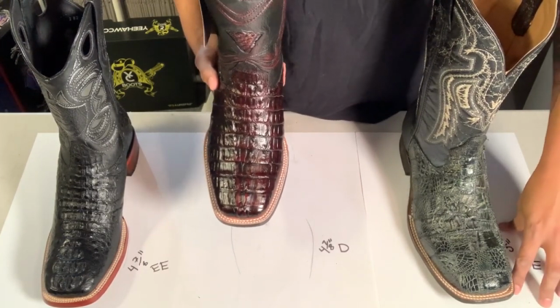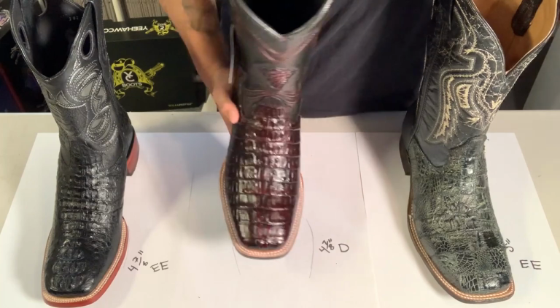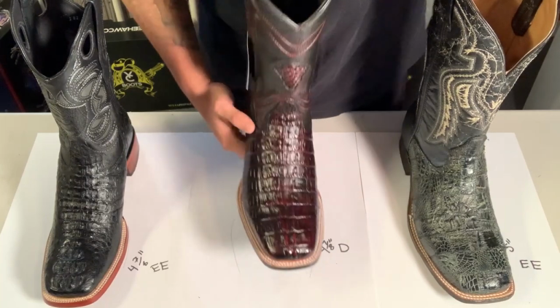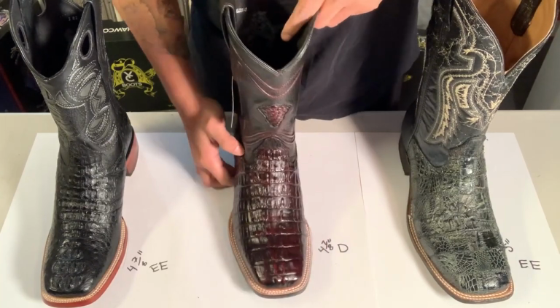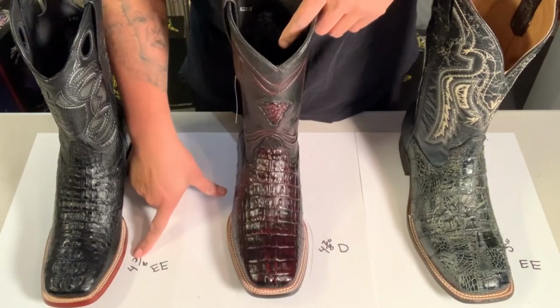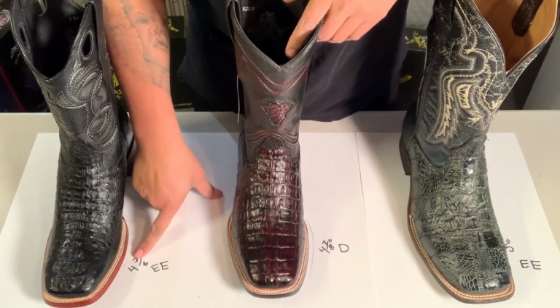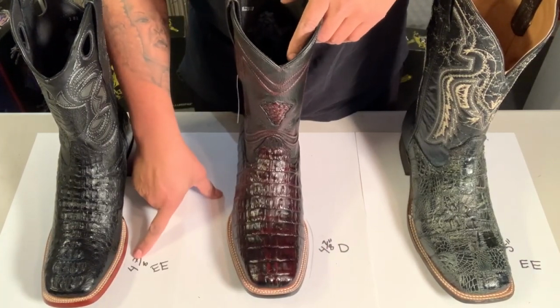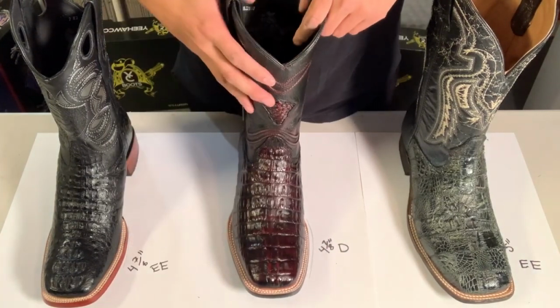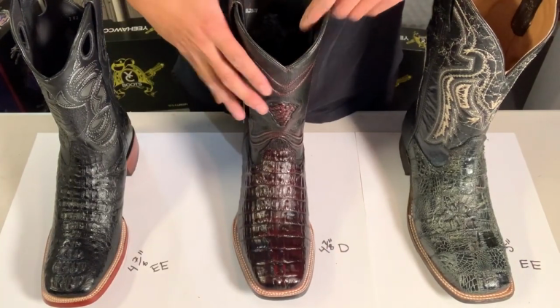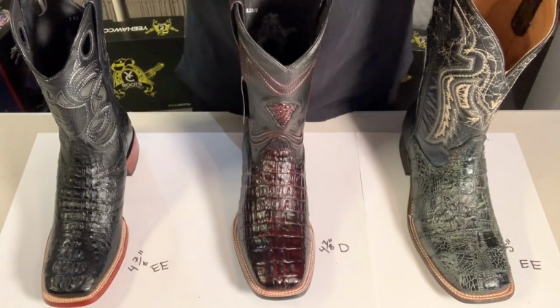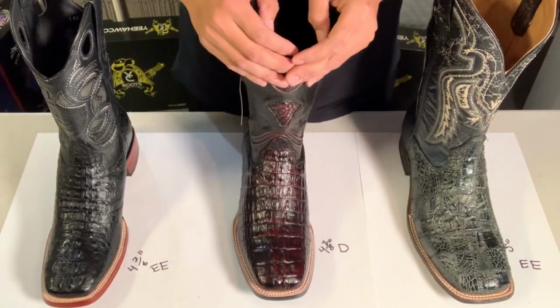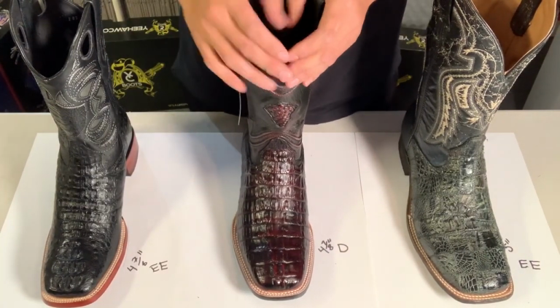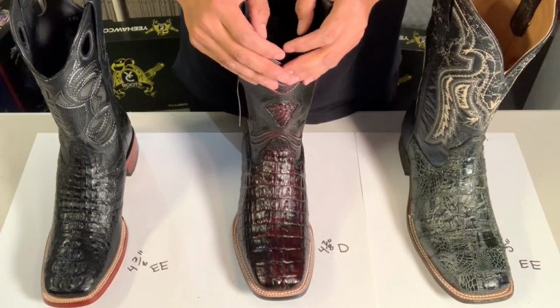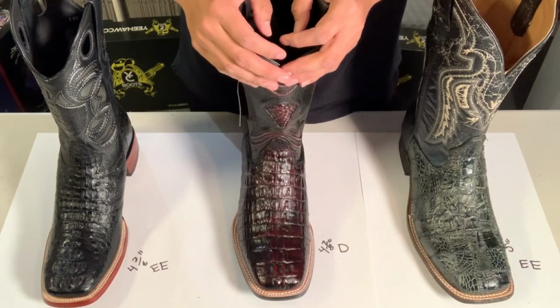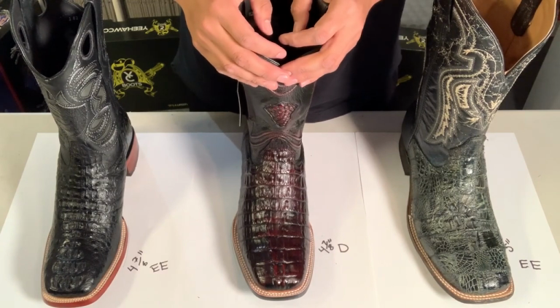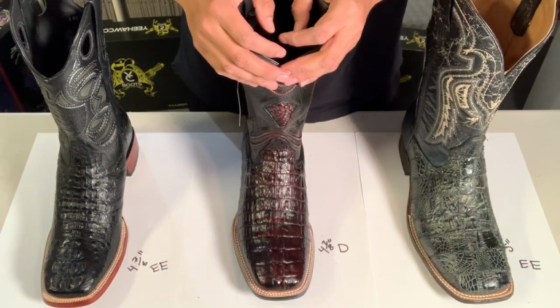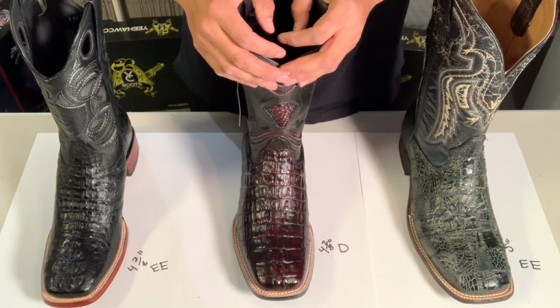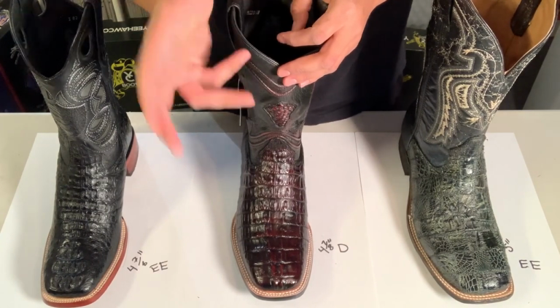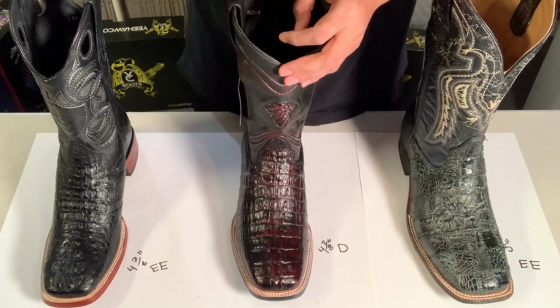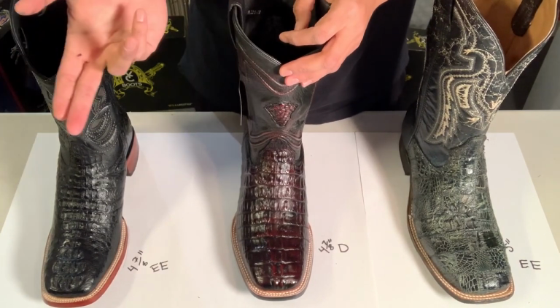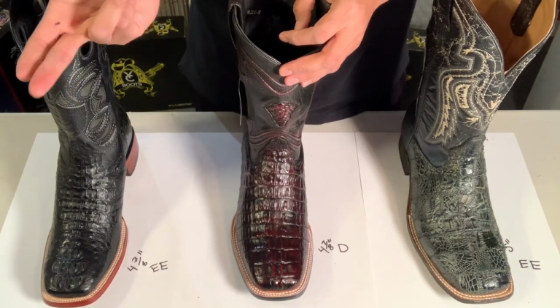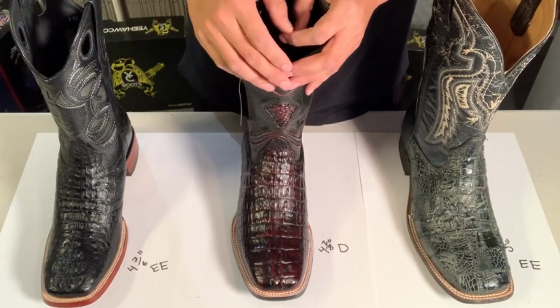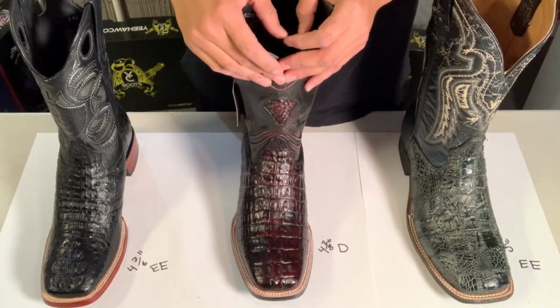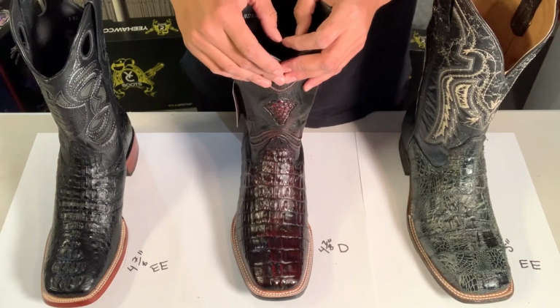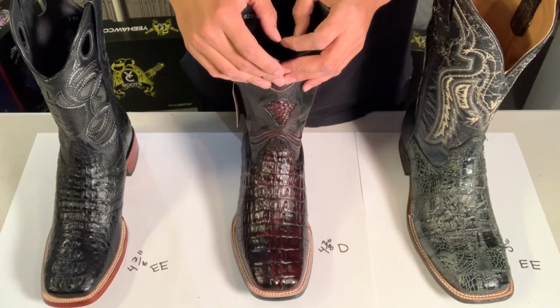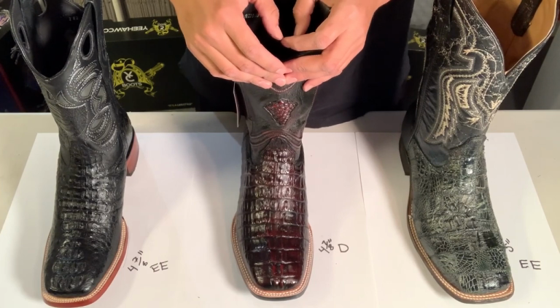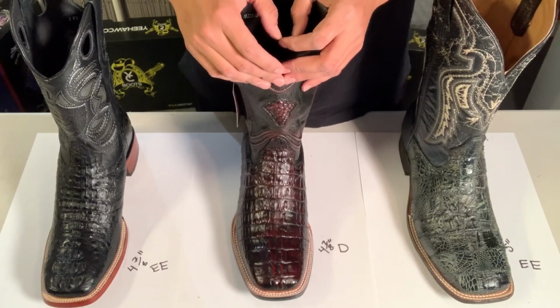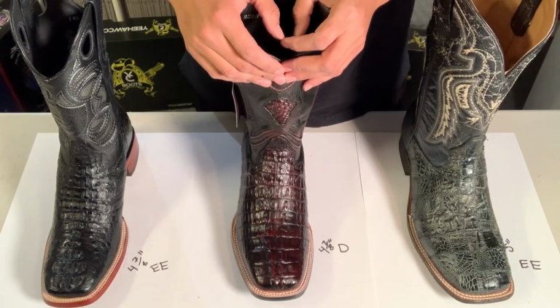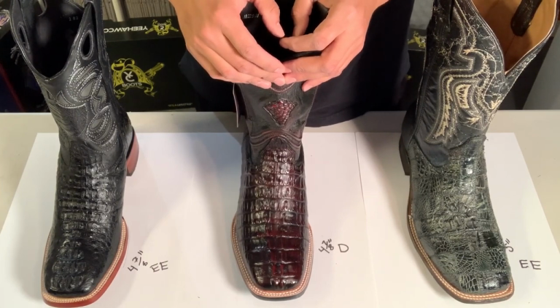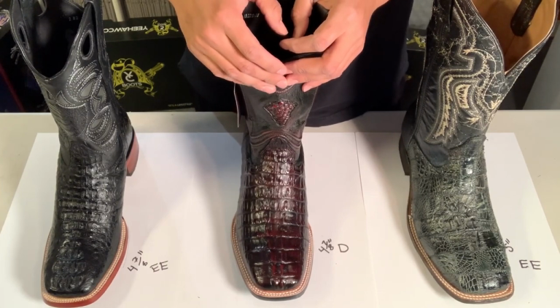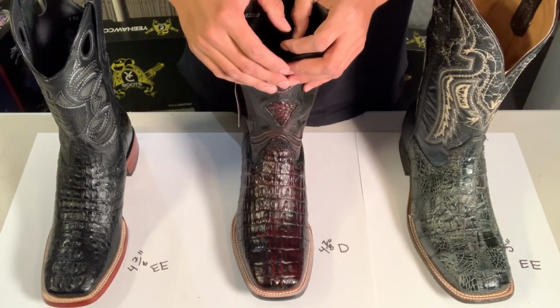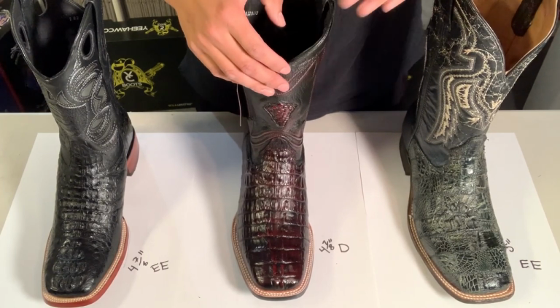Just let me know, give us a chat or email us and I can recommend a boot. If you have a question about whether a certain brand's EE is really wide or whether you could pull off the D, feel free to reach out. See ya!